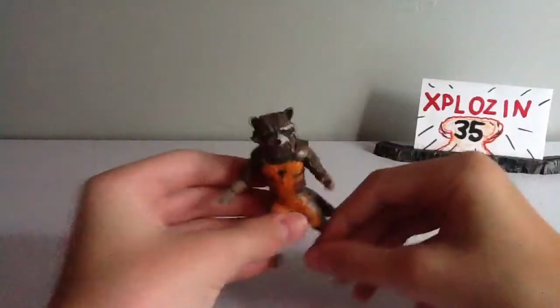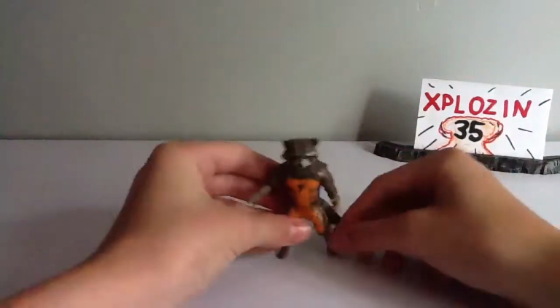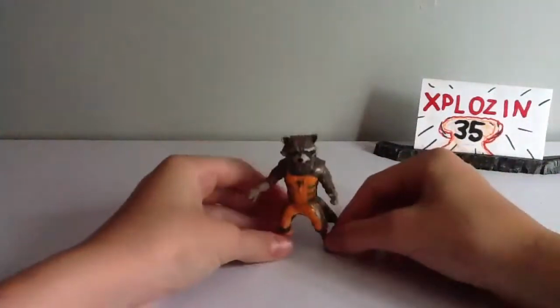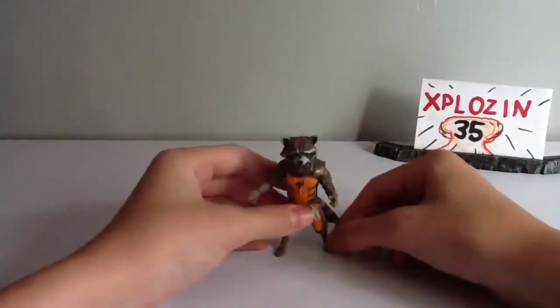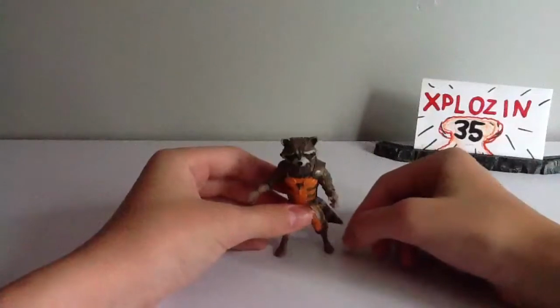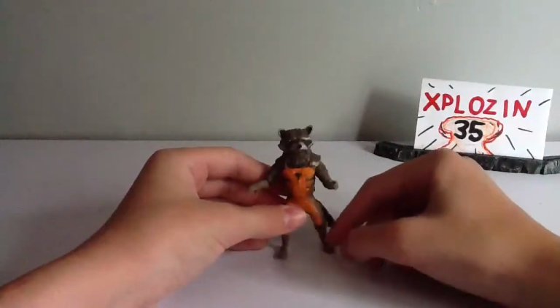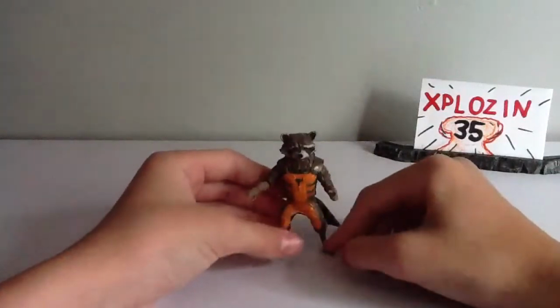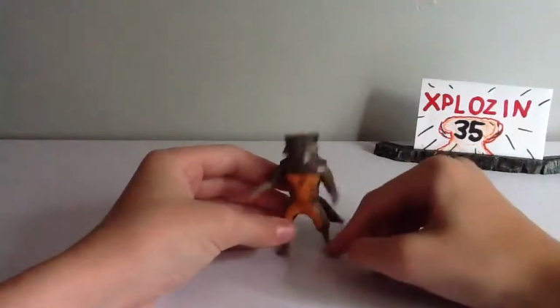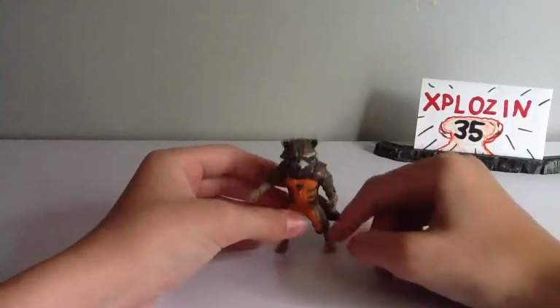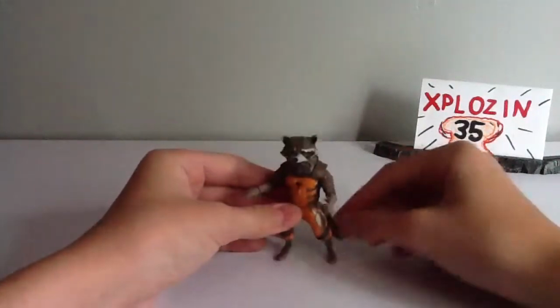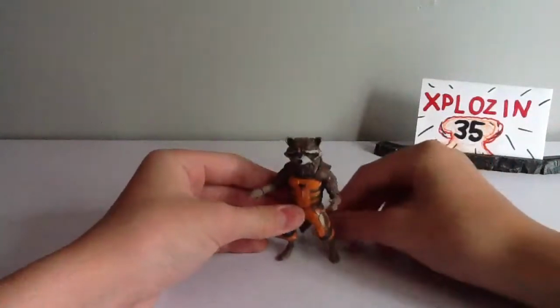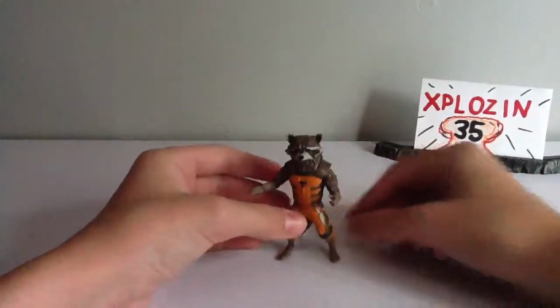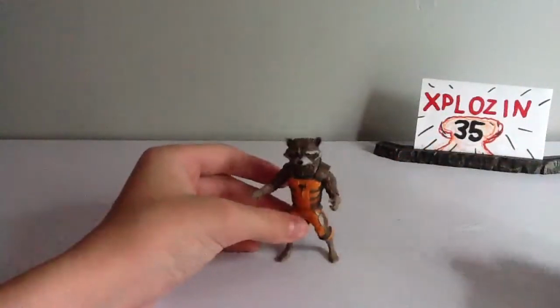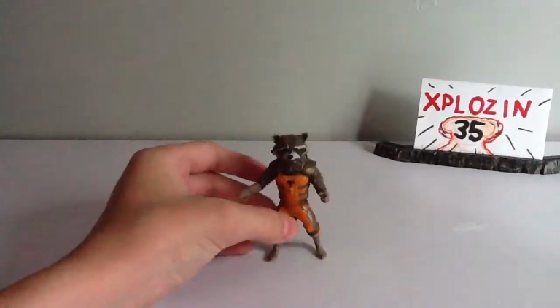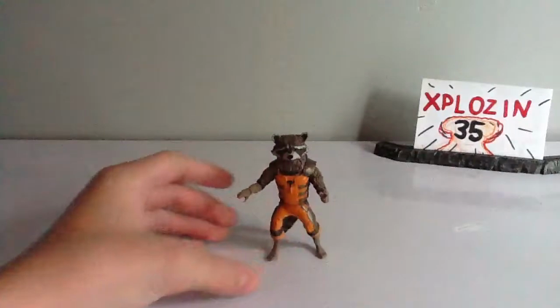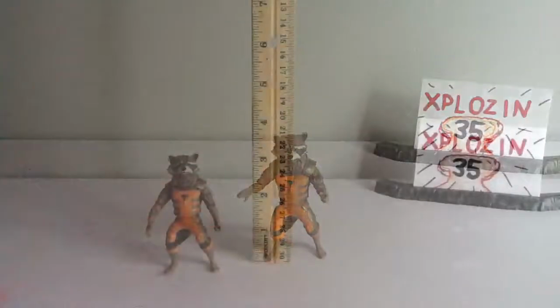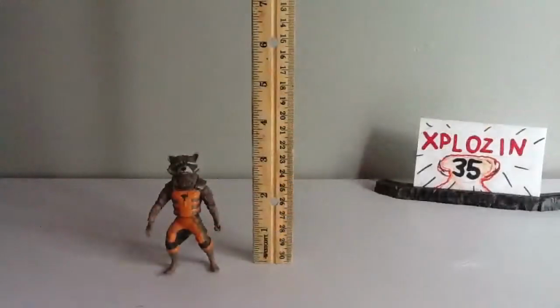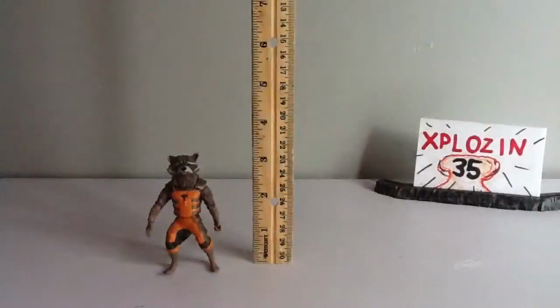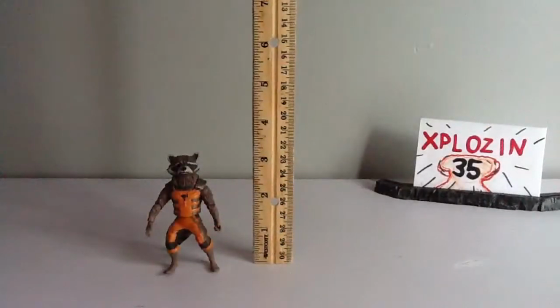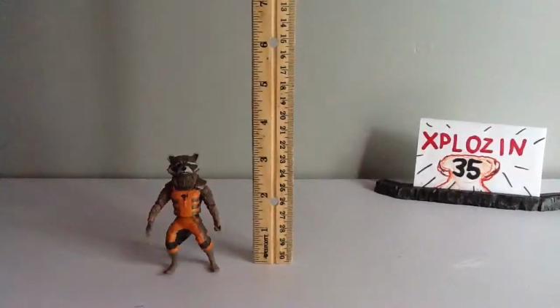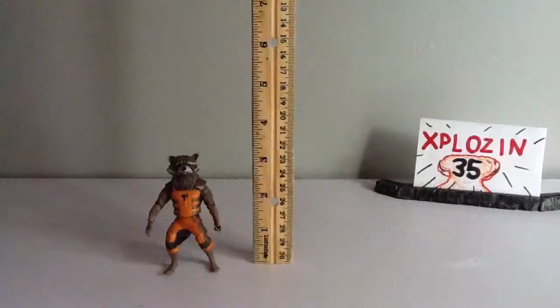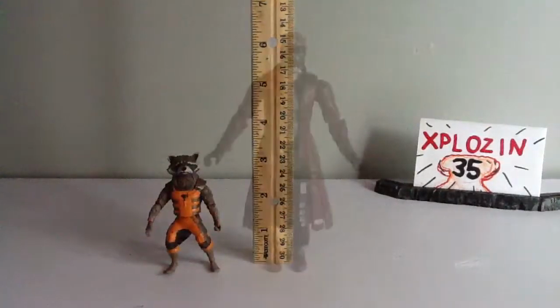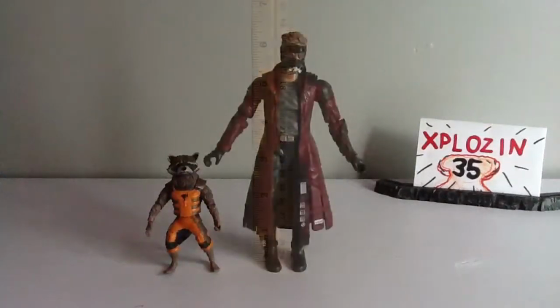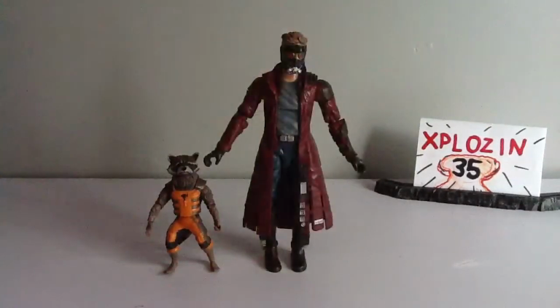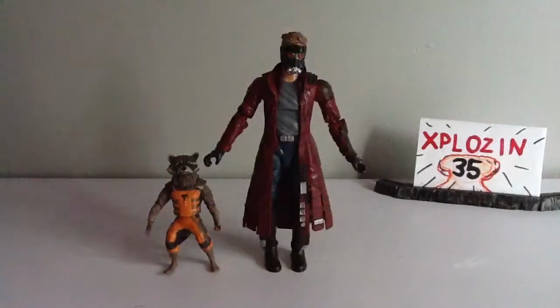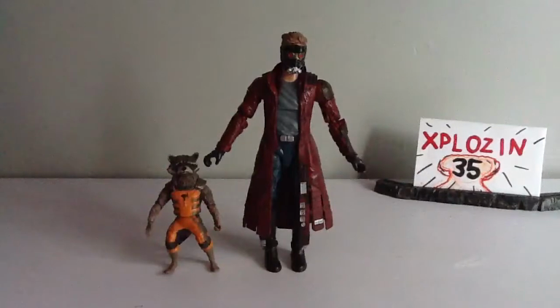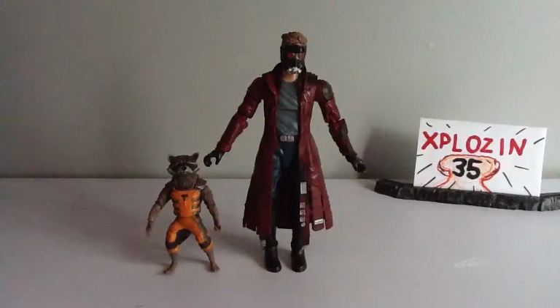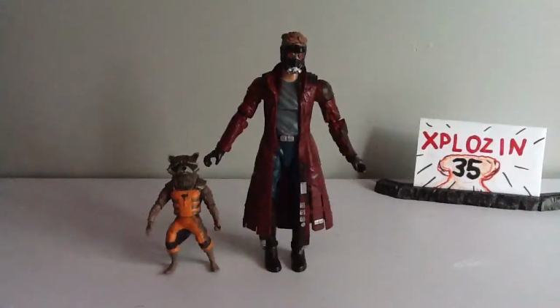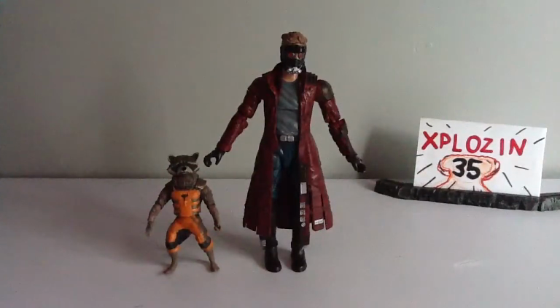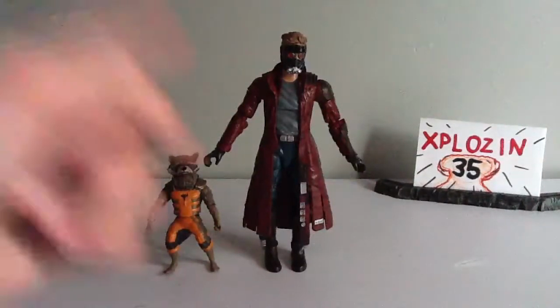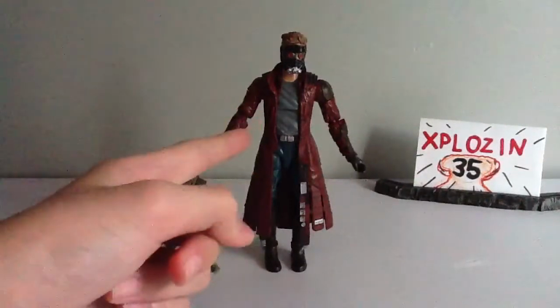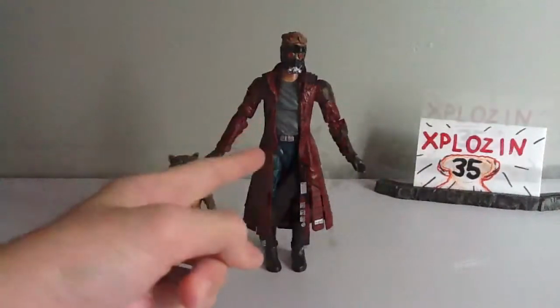He doesn't even stand on his own feet — he kind of has to use his tail as a stand. Up to his ears, he stands exactly three and a half inches tall. Here he's standing next to Star-Lord, and they do fit in good scale together. I also just reviewed Star-Lord.